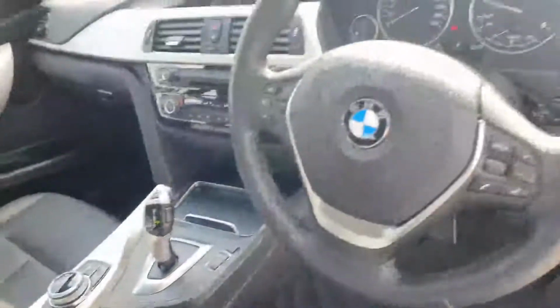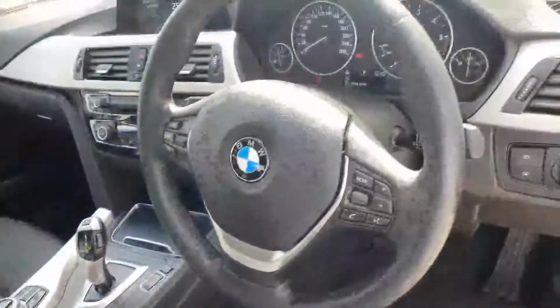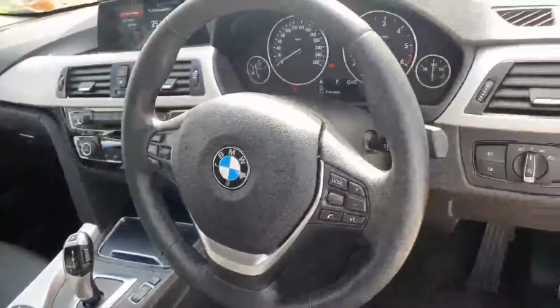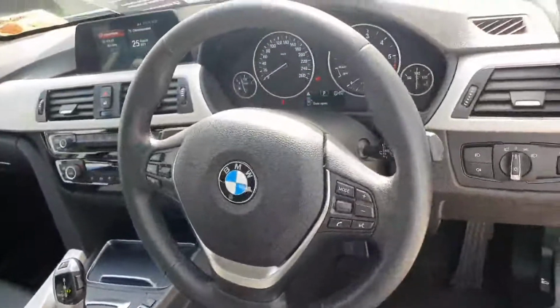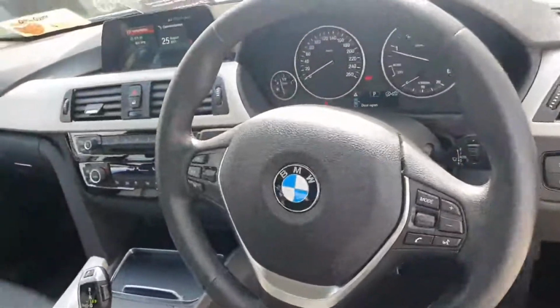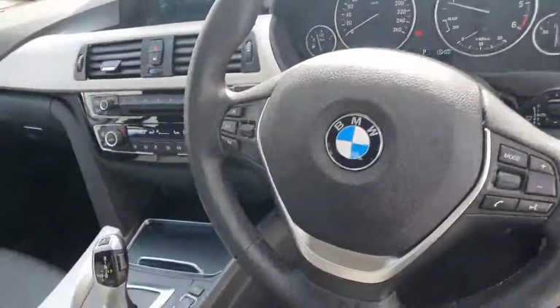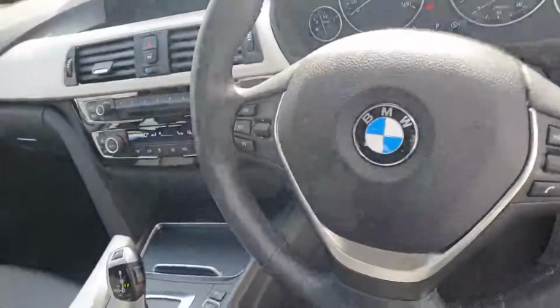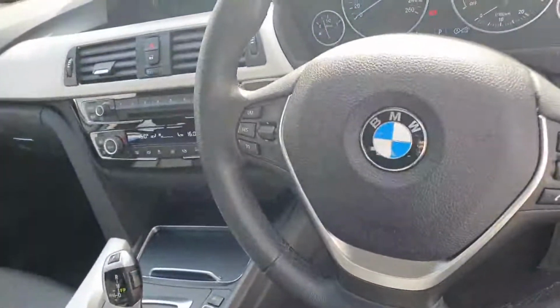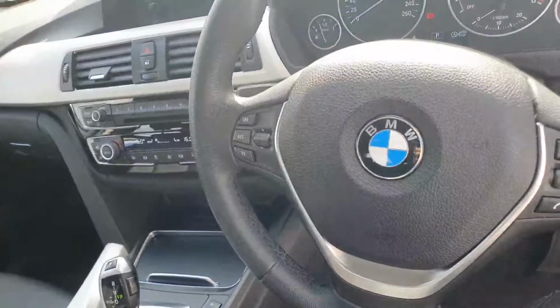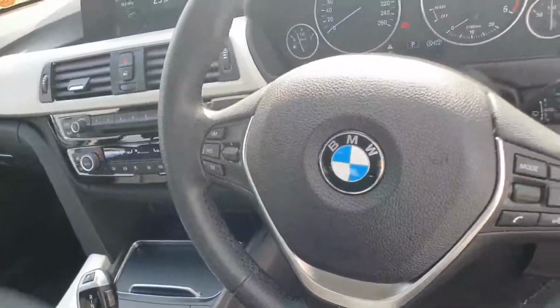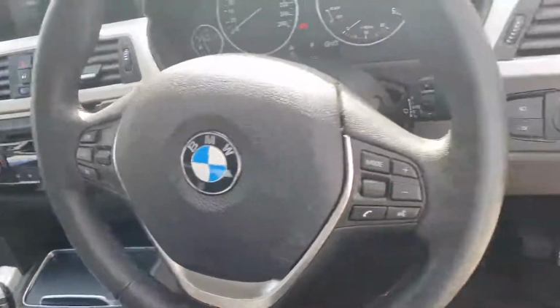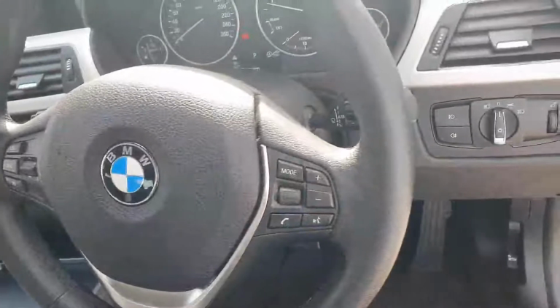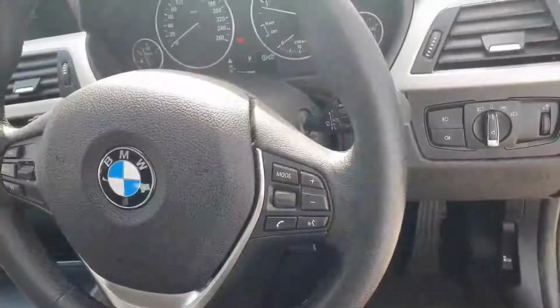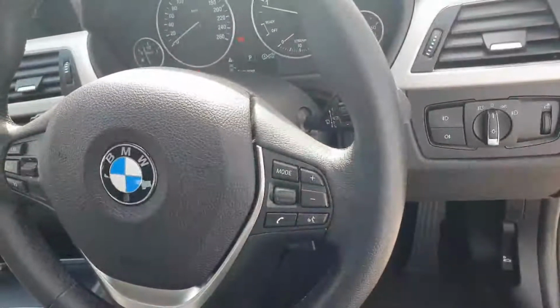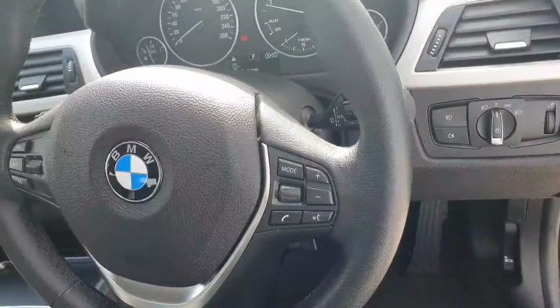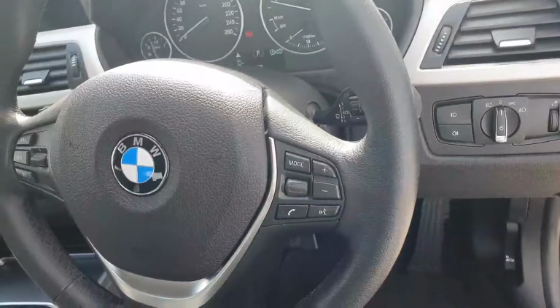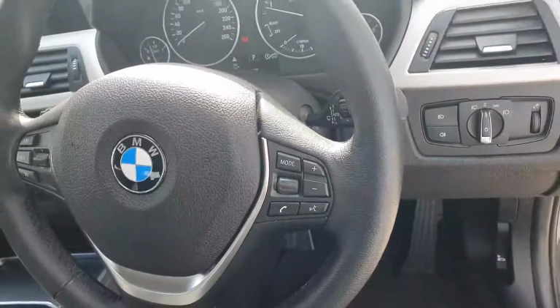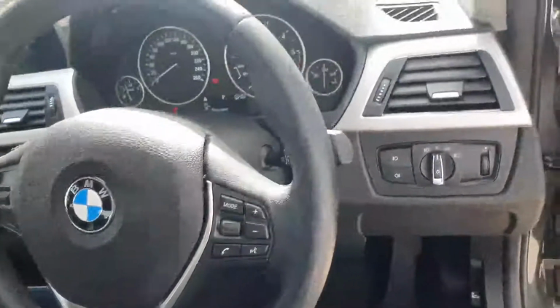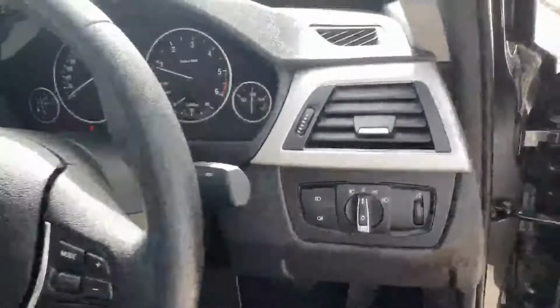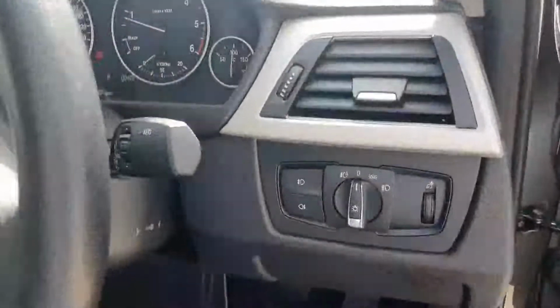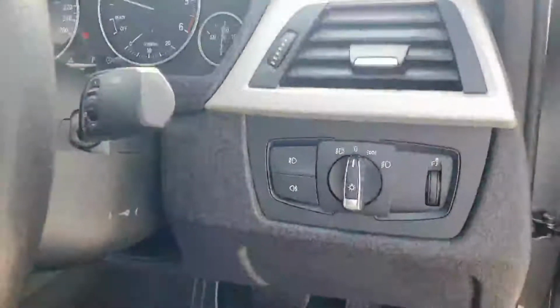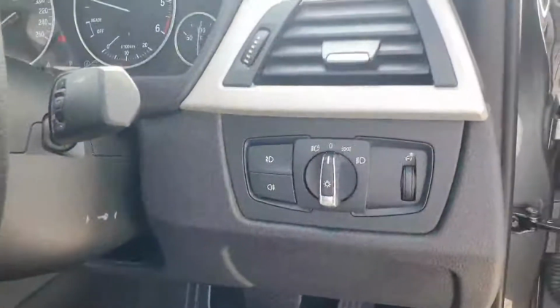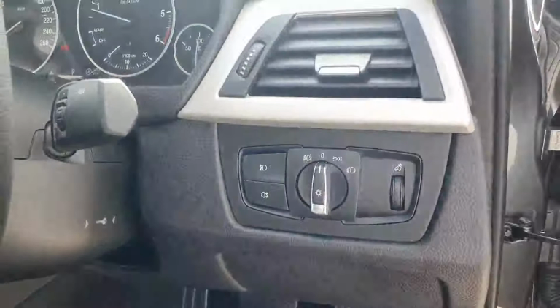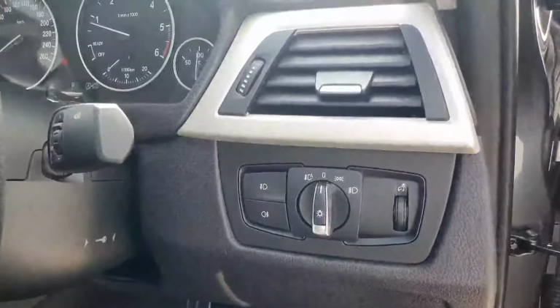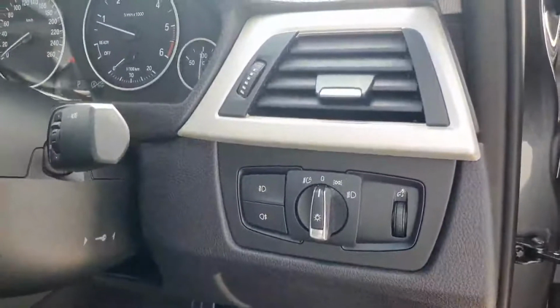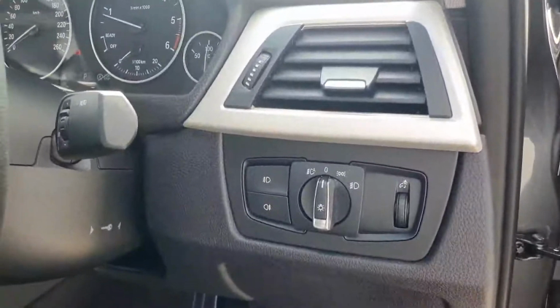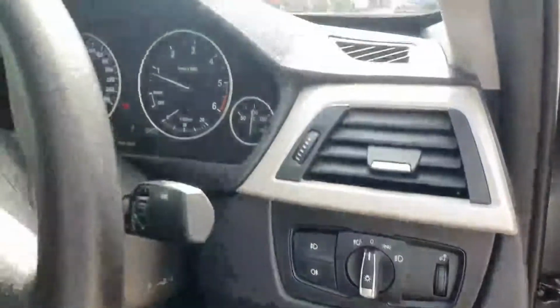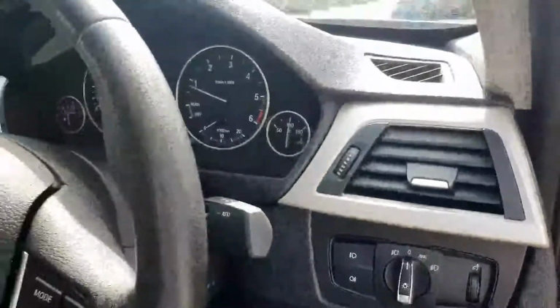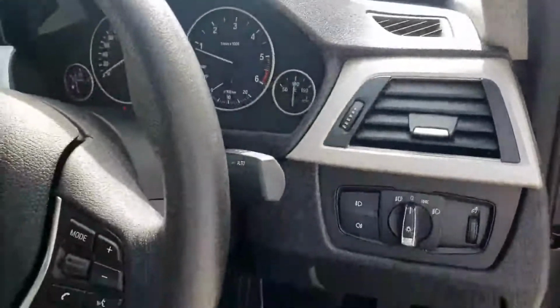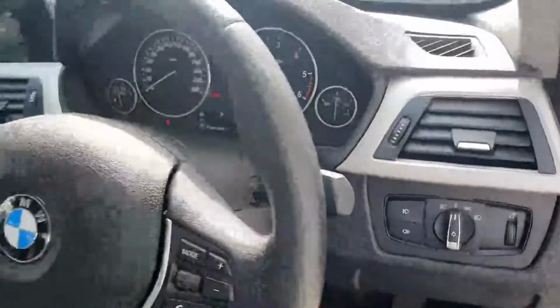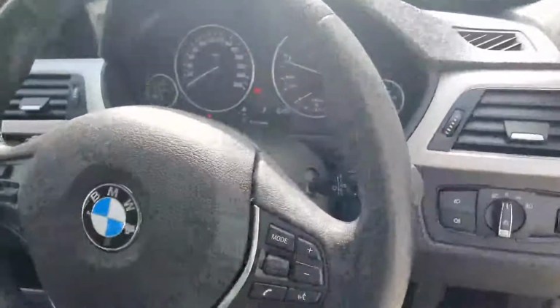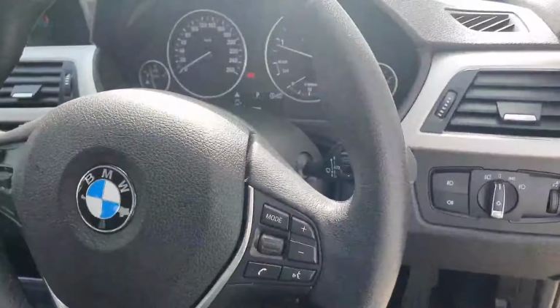There's a multifunction control steering wheel with cruise control and speed limiter on the left-hand side, and audio, push-to-talk, and multimedia buttons on the right. The car also features automatic lights with front and rear fogs, and automatic wipers.